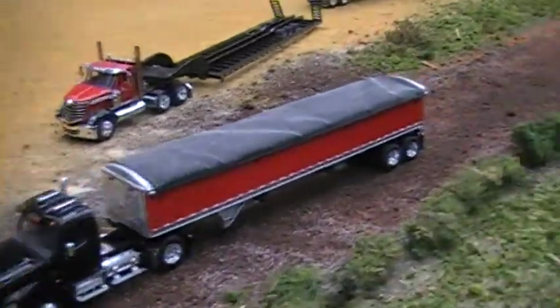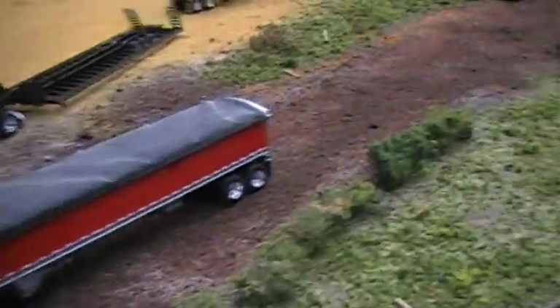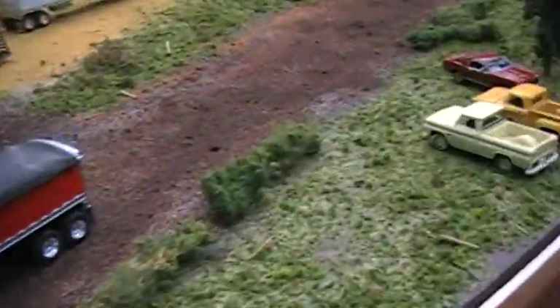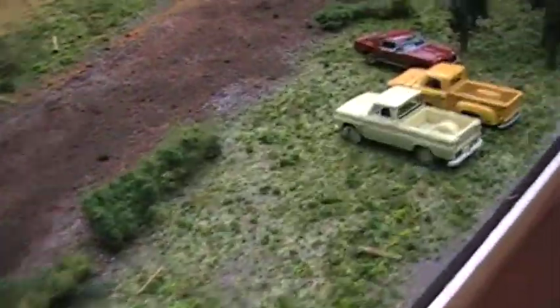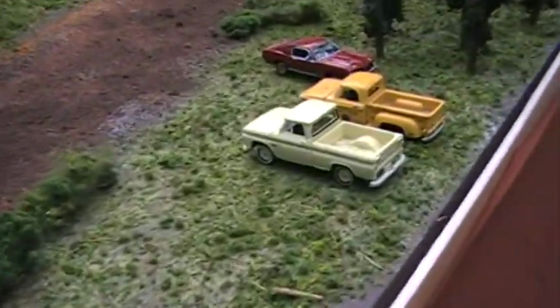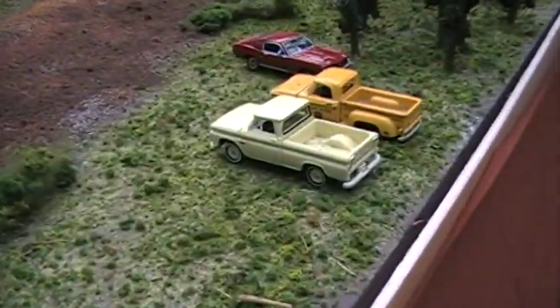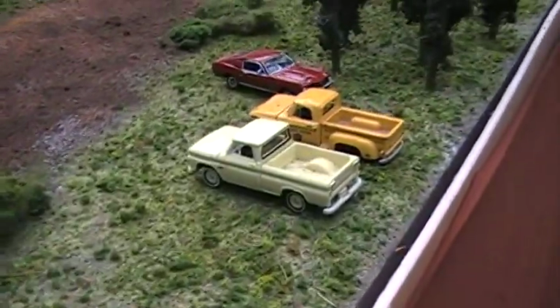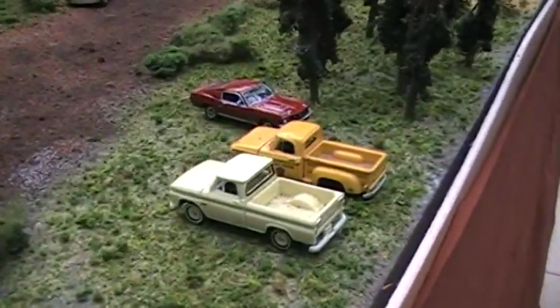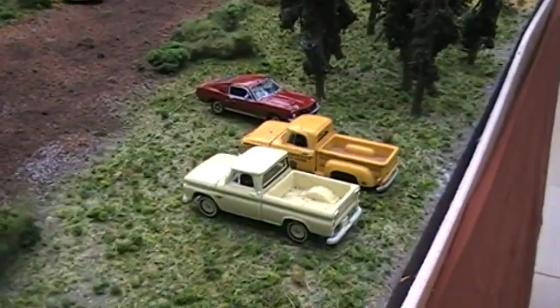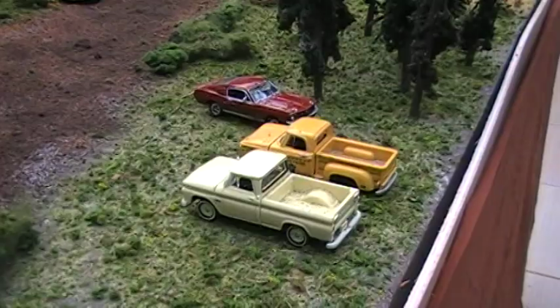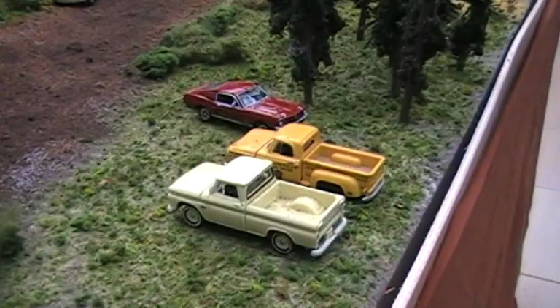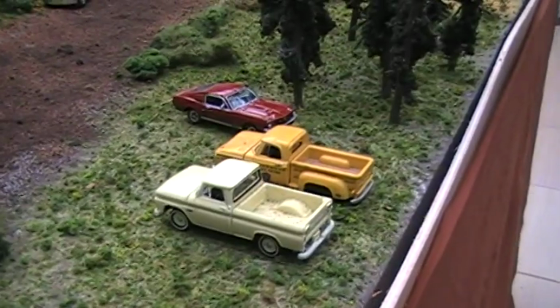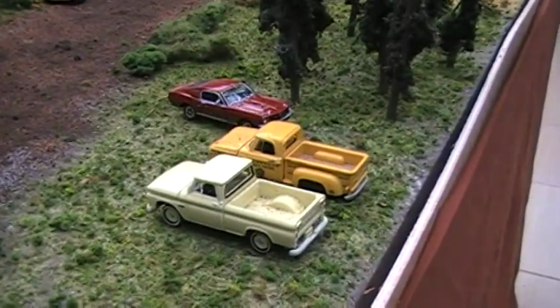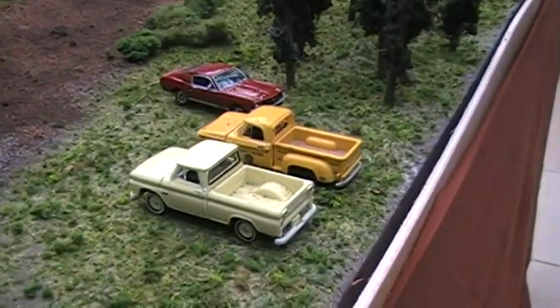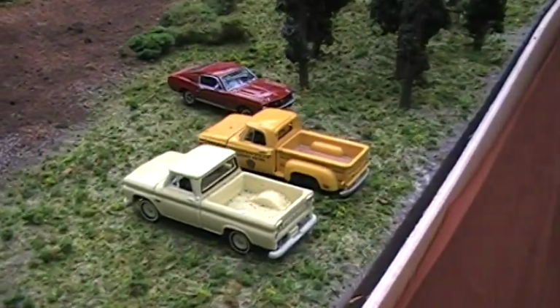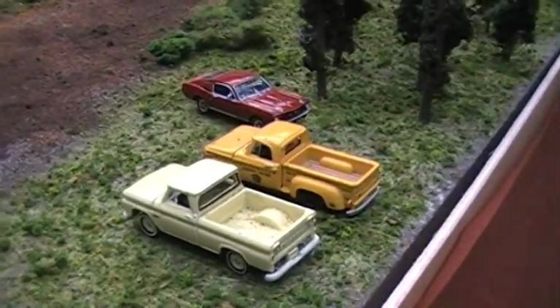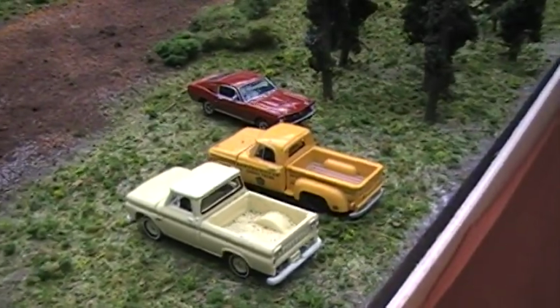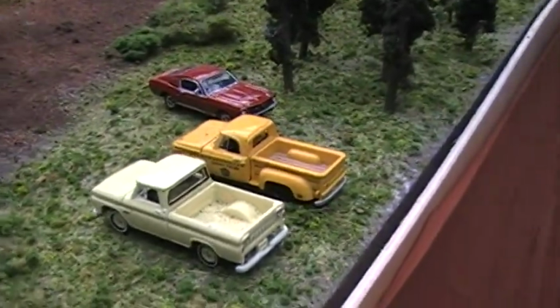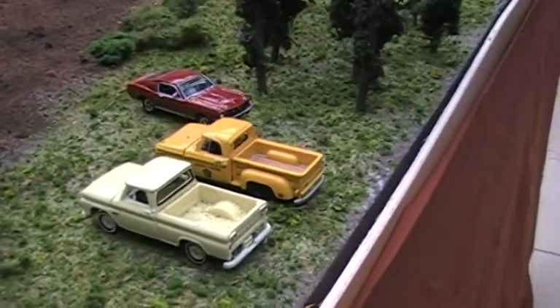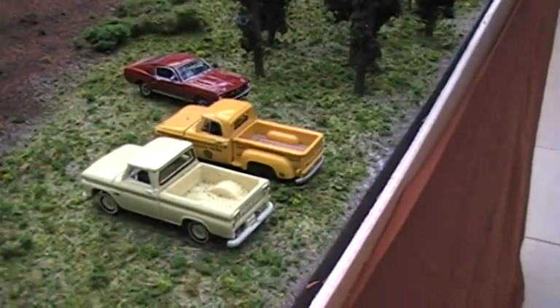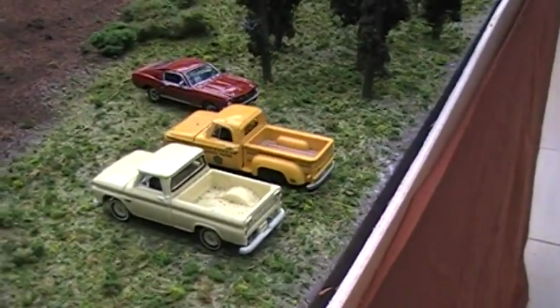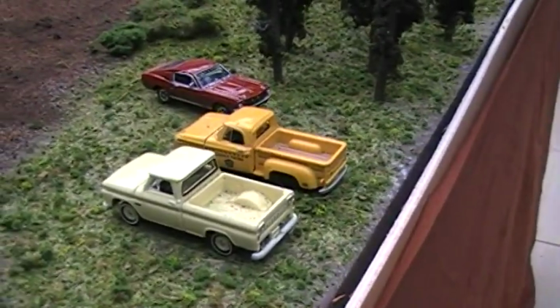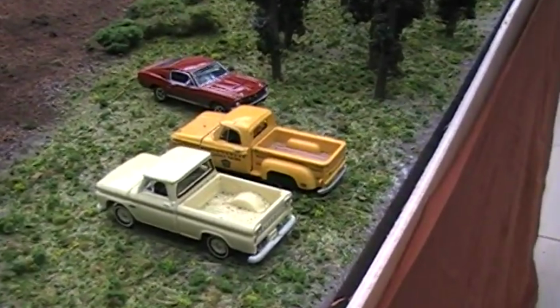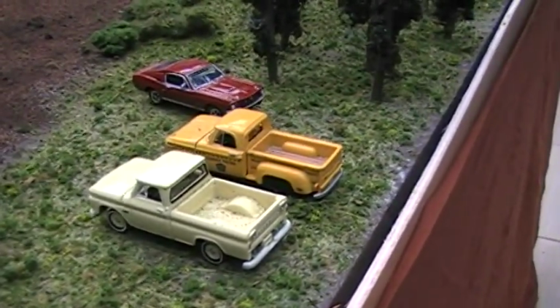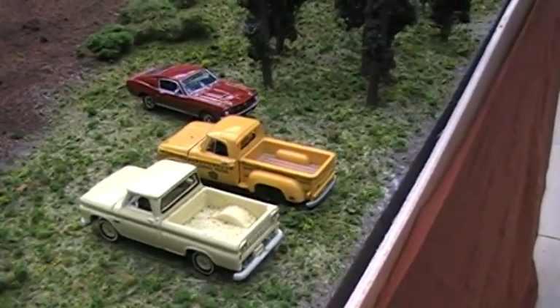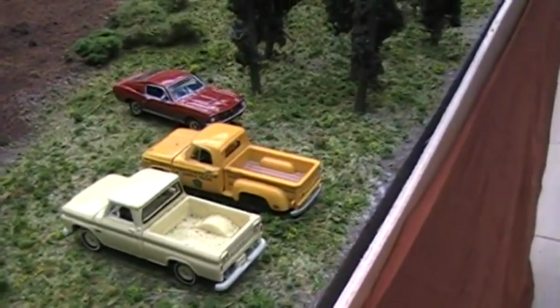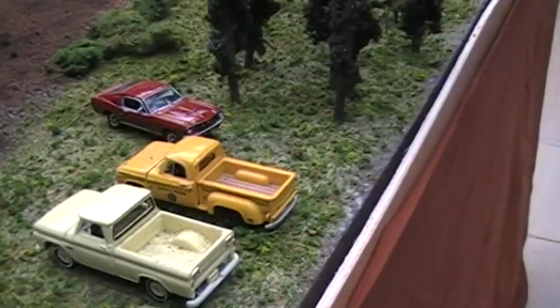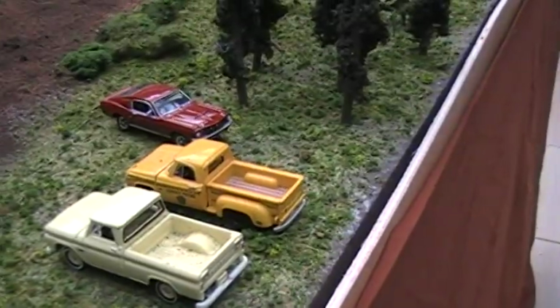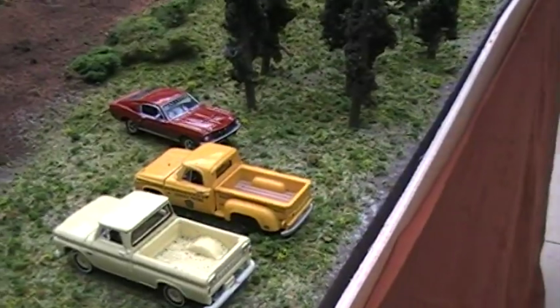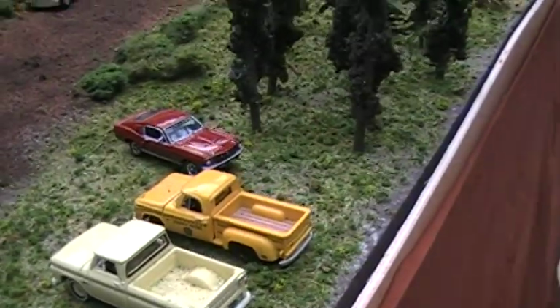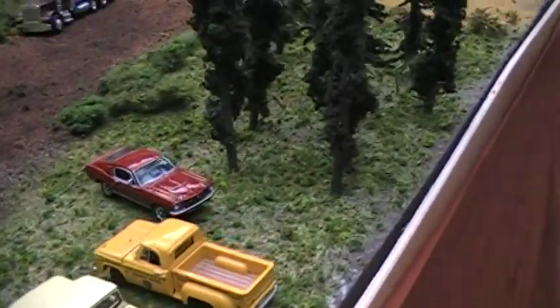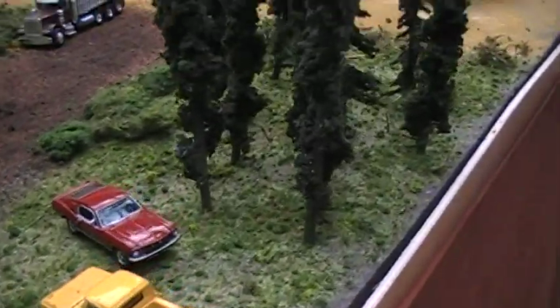It looks like the employees' cars are a kind of neat detail. Yeah, we try to add something. Not everybody drives a brand new truck or a brand new car, so we try to add something that's a little bit different, out of the ordinary.